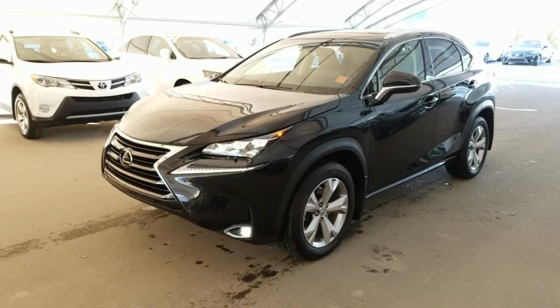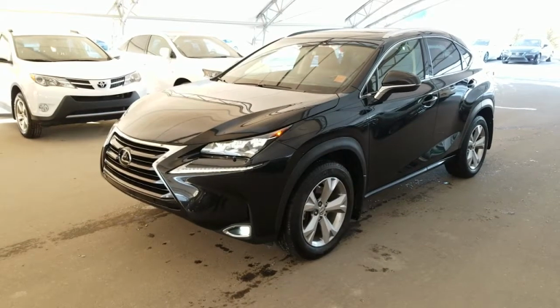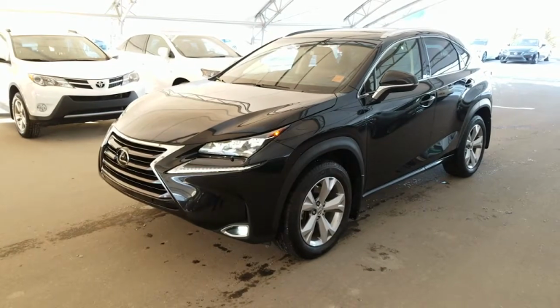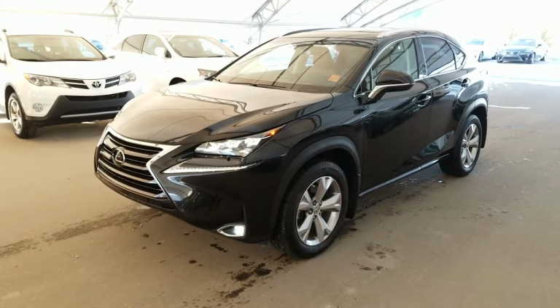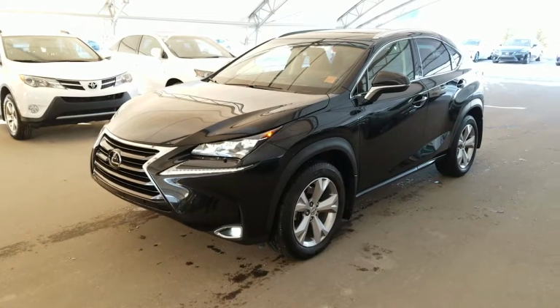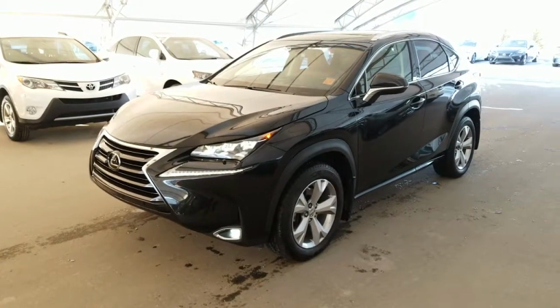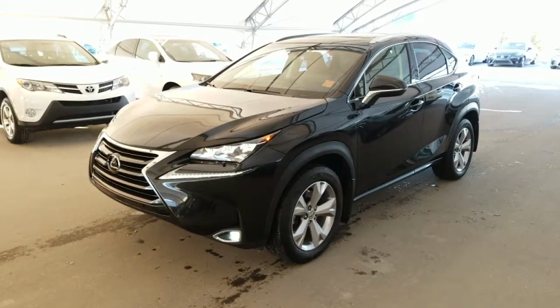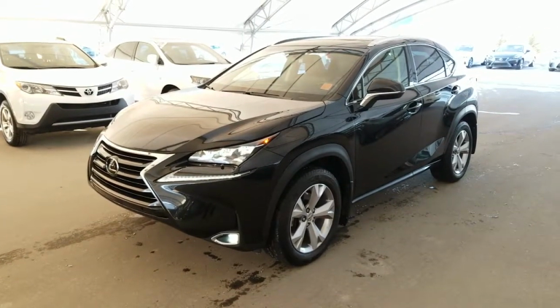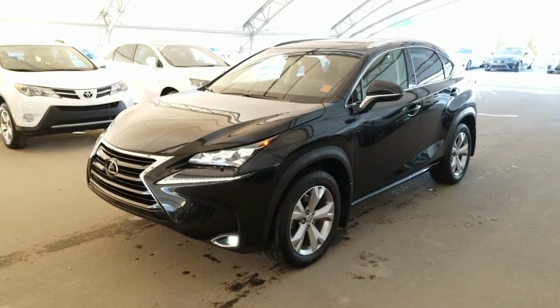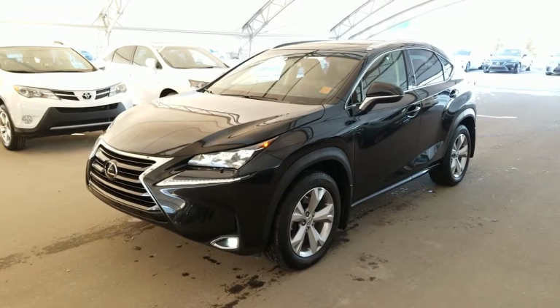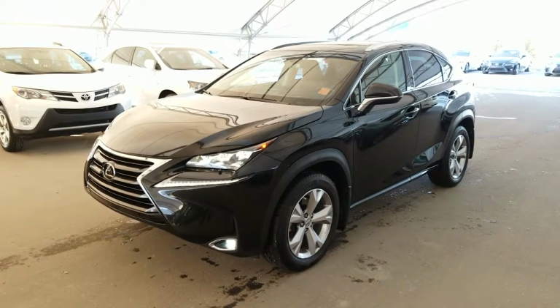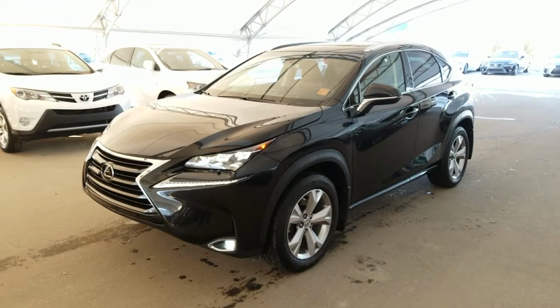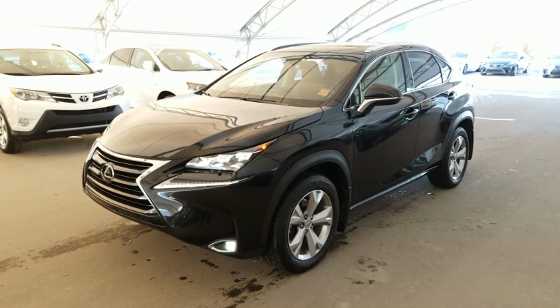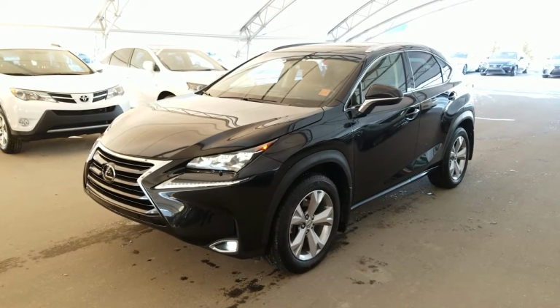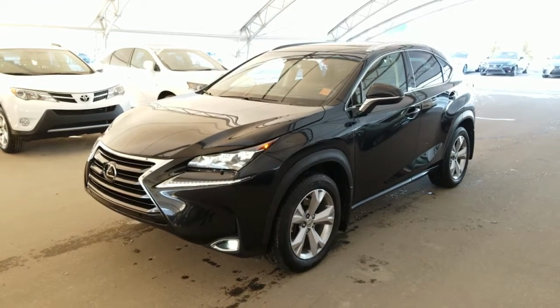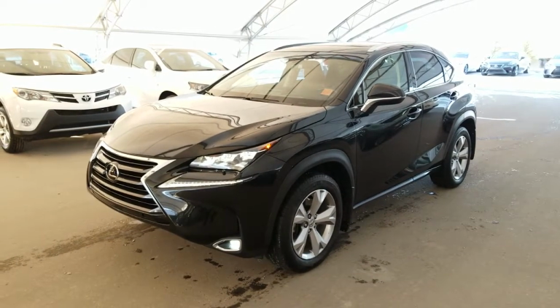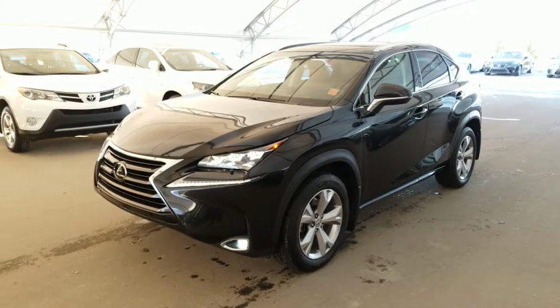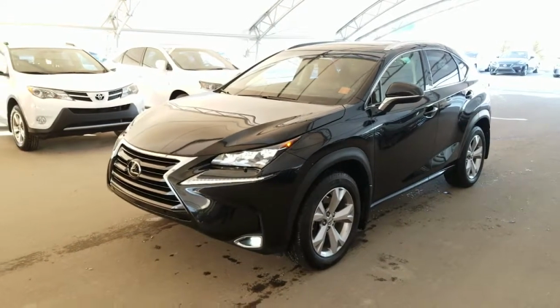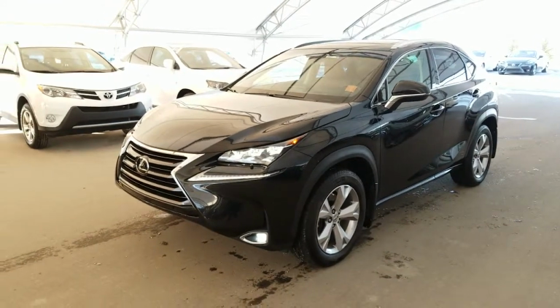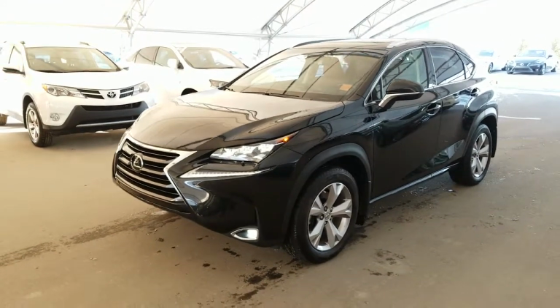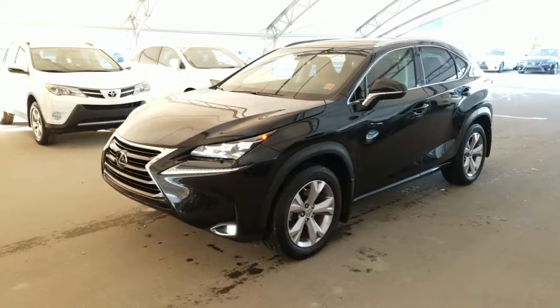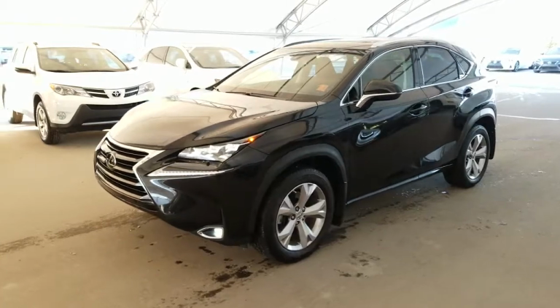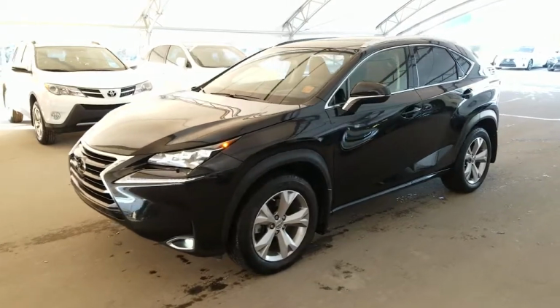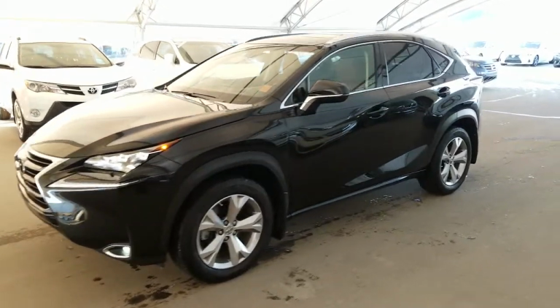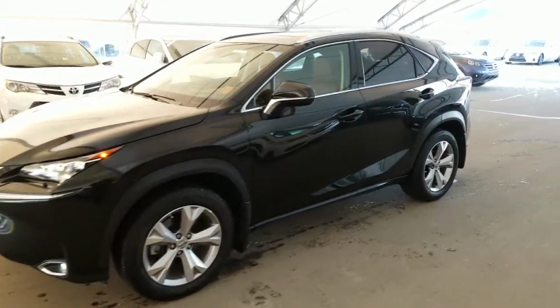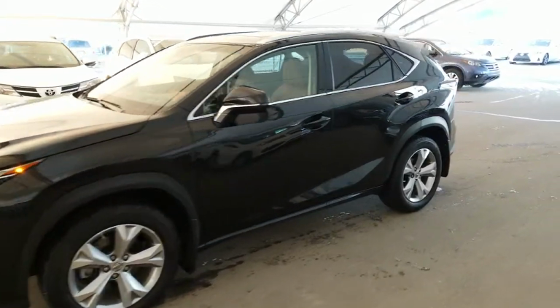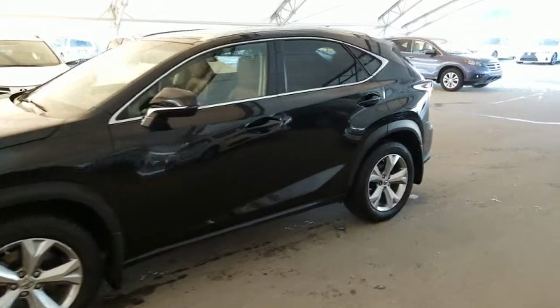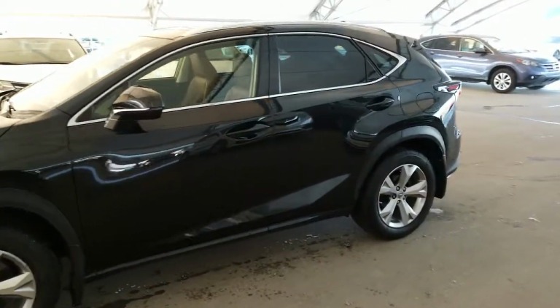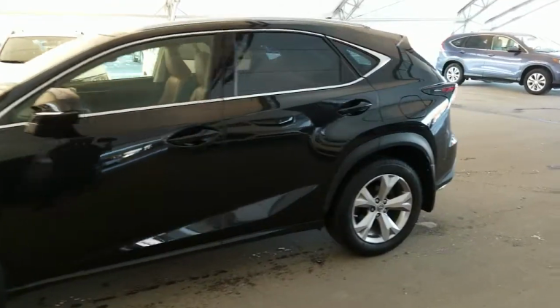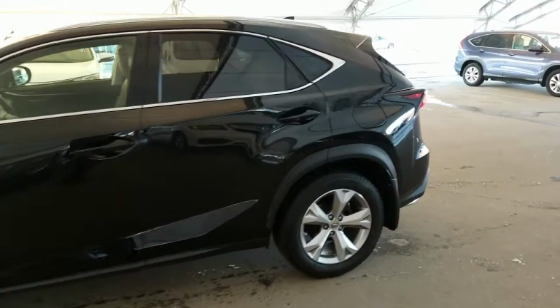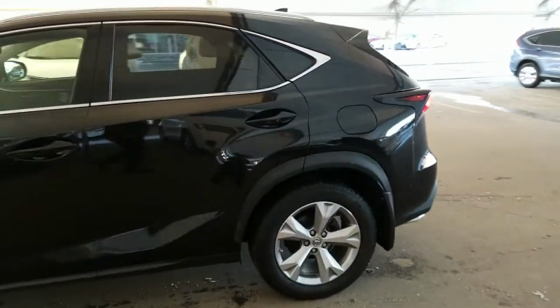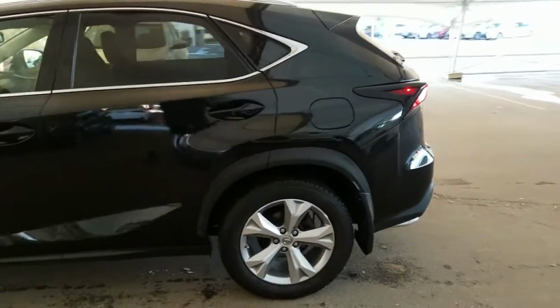Welcome back to Lexus of Royal Oak. We are located at 7677 112th Avenue Northwest, Calgary, Alberta in the Northwest Auto Mall. Here we have one of our Lexus certified pre-owned units — a 2016 NX200T executive package in the caviar finish.